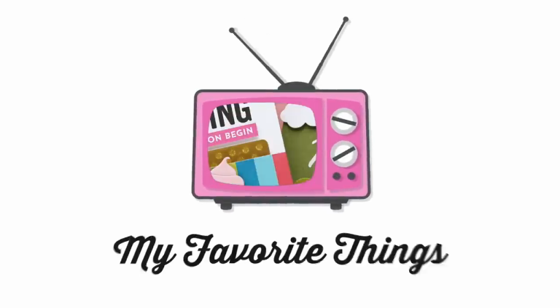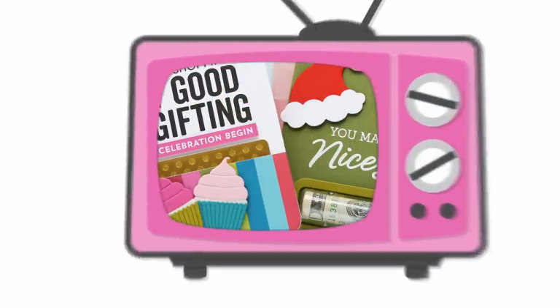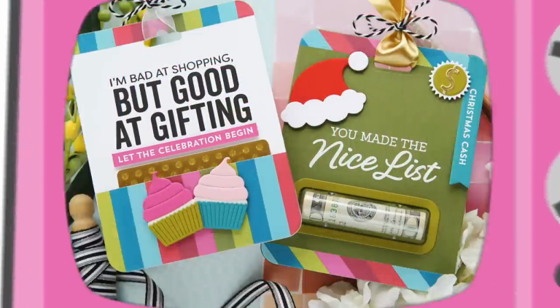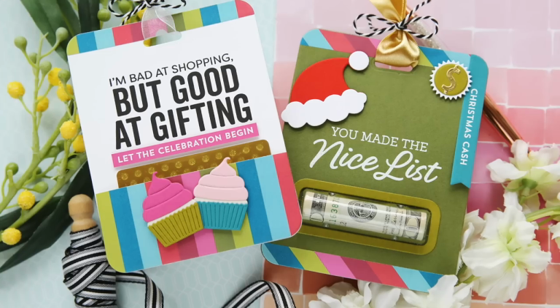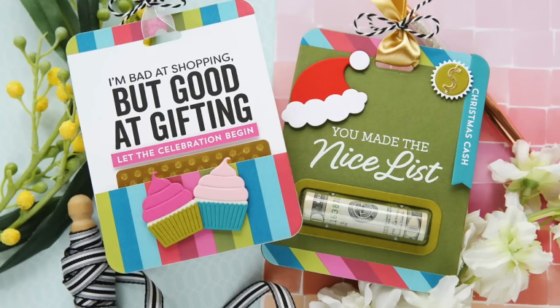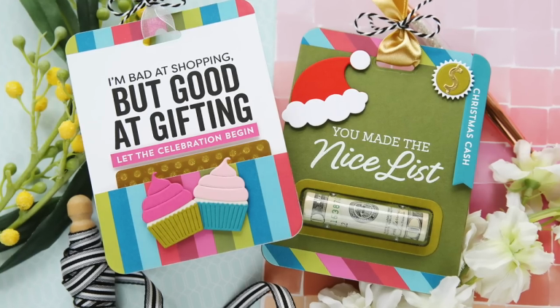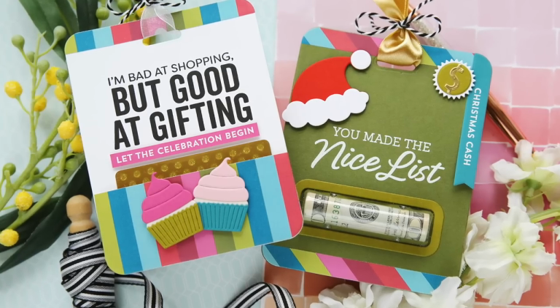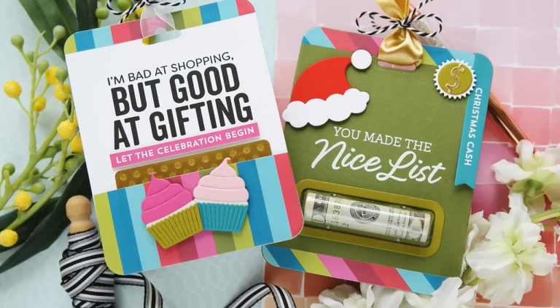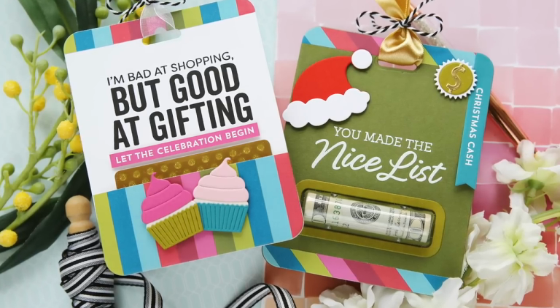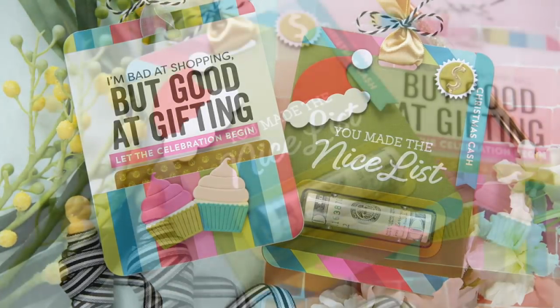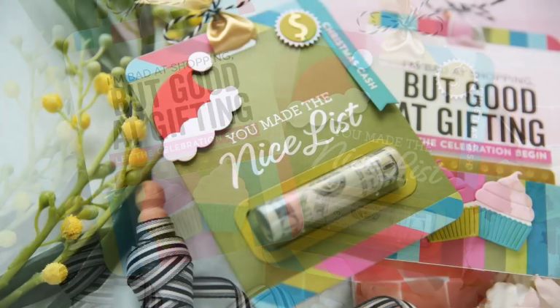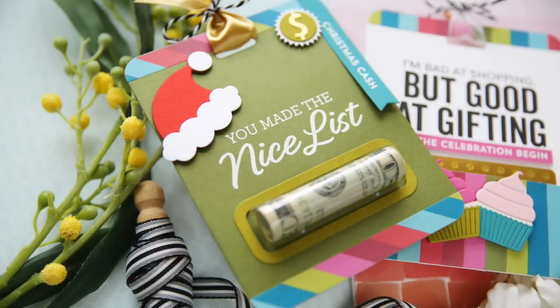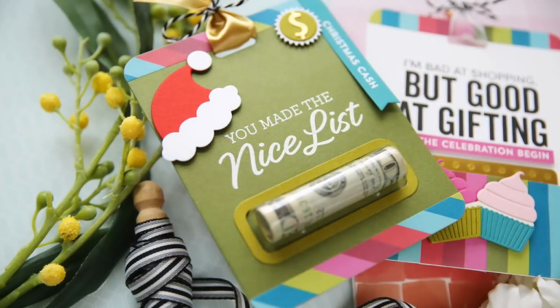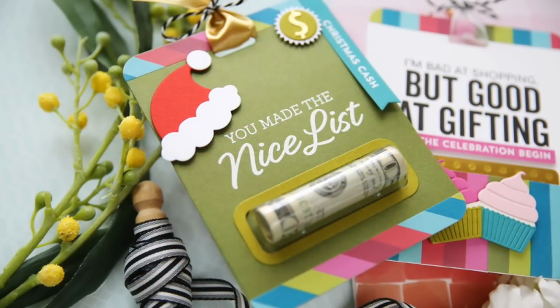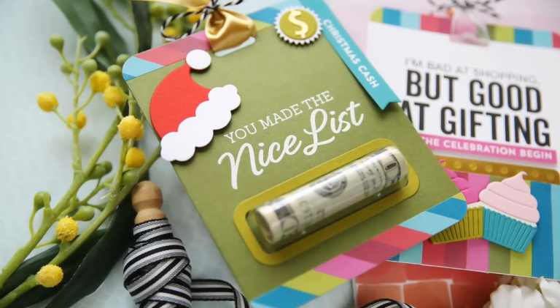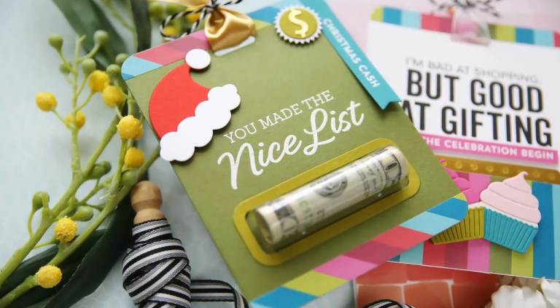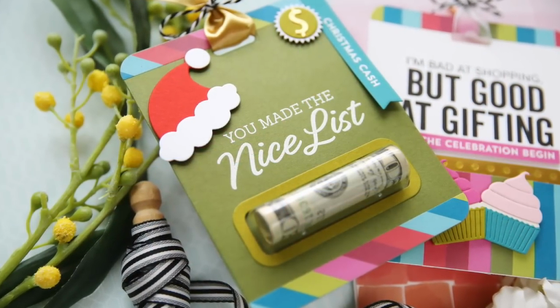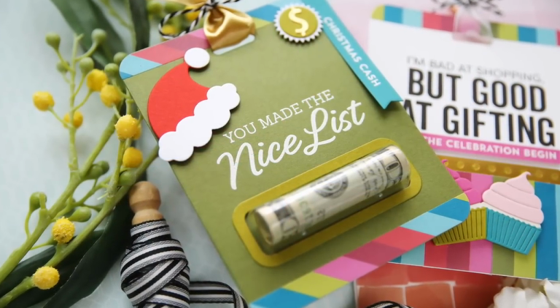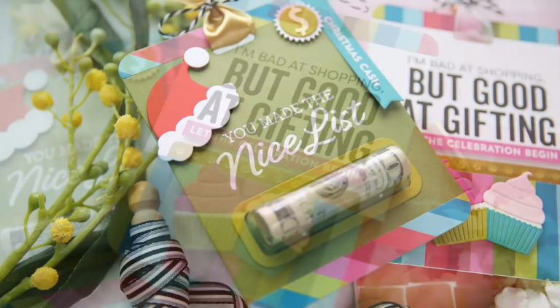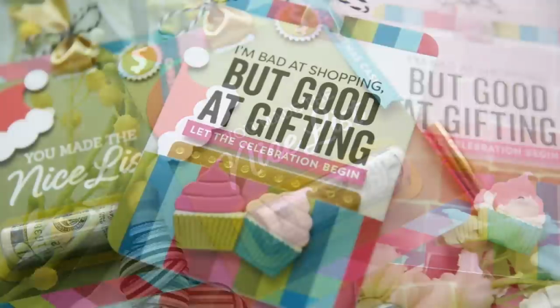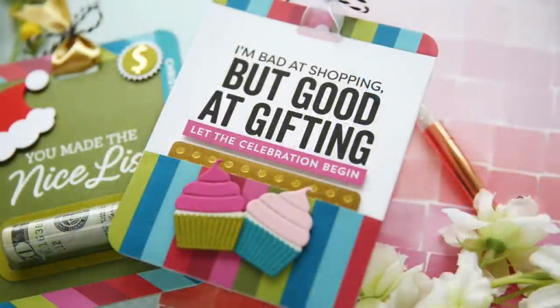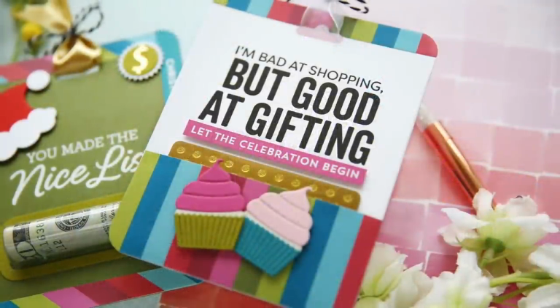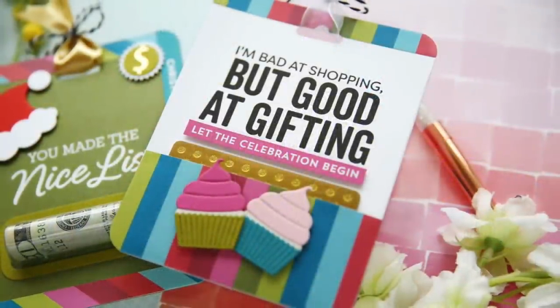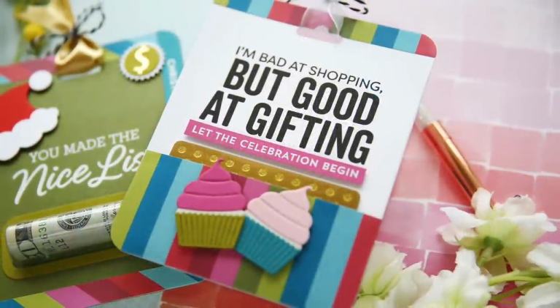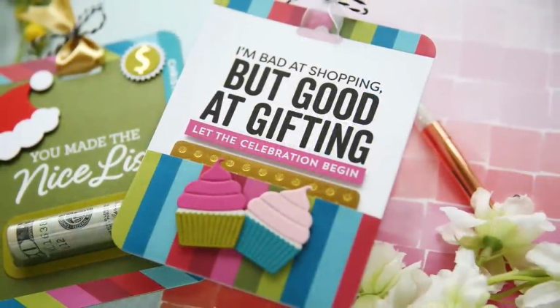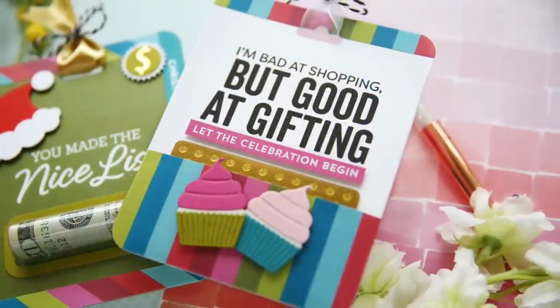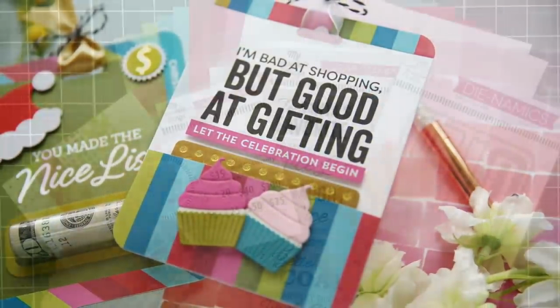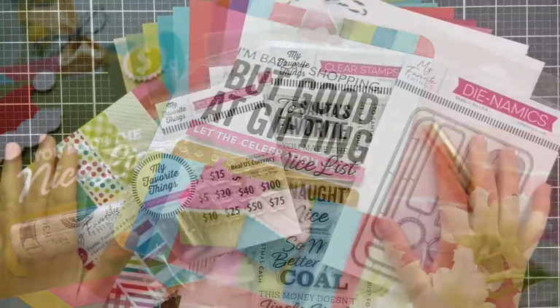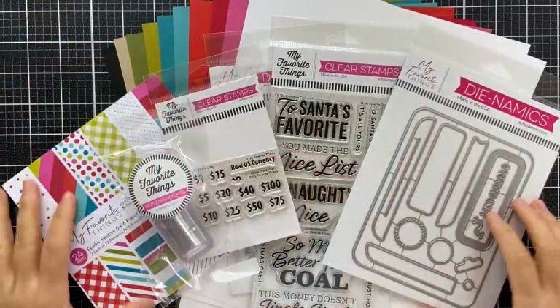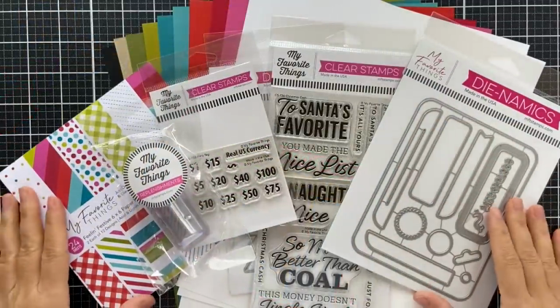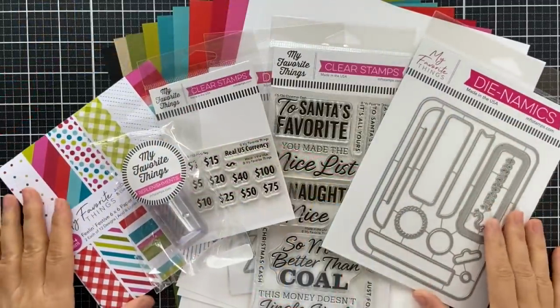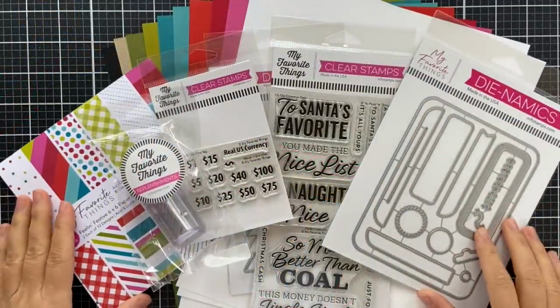Hi everybody, Lori here from My Favorite Things. Thank you so much for joining me today. I've got a couple of fun projects to share with you featuring the new Christmas Cash Kit along with several of the add-on products.